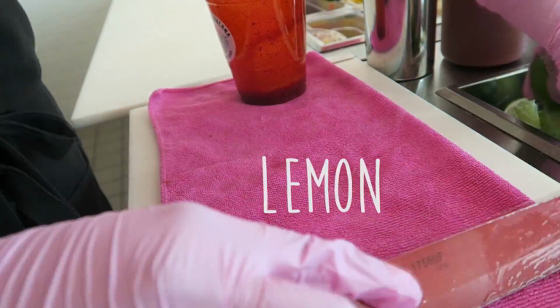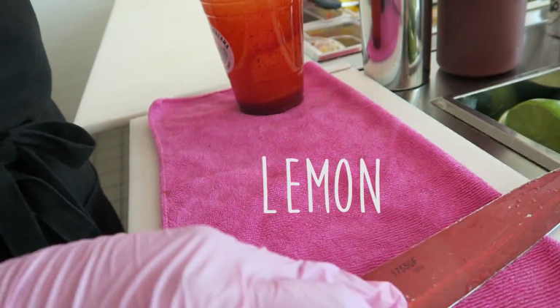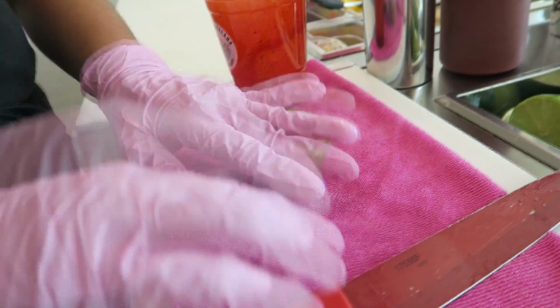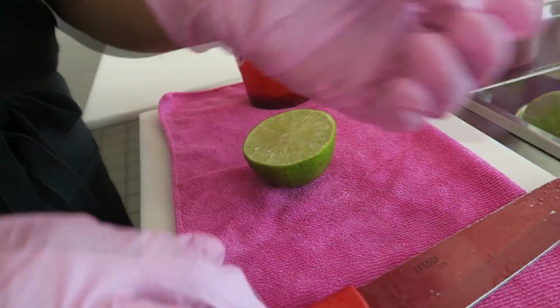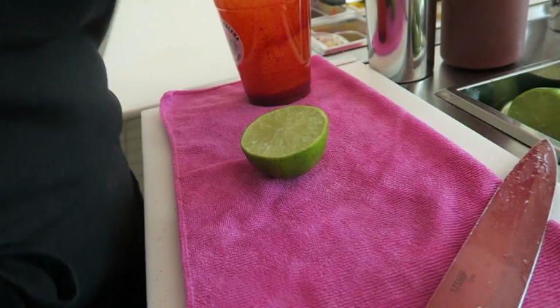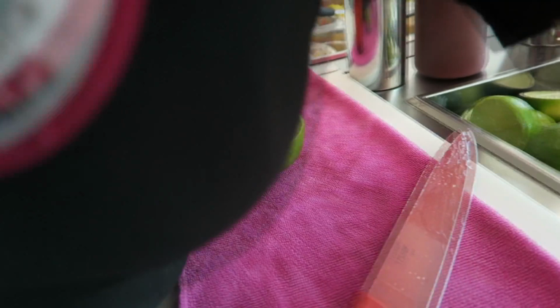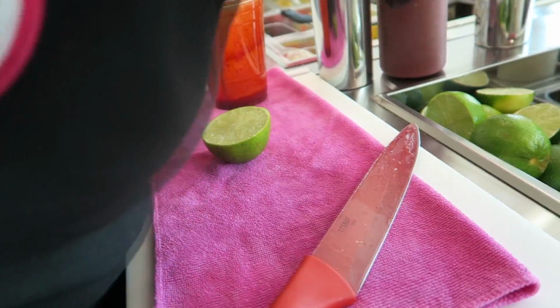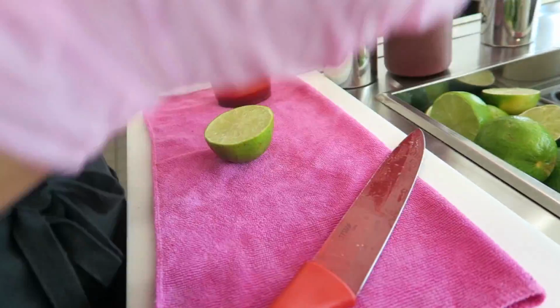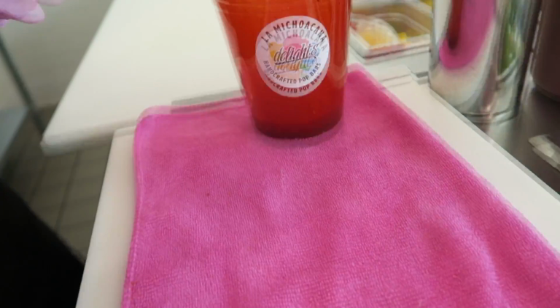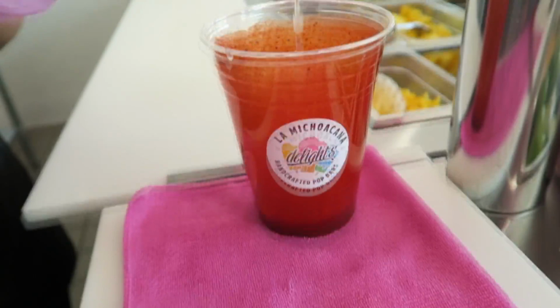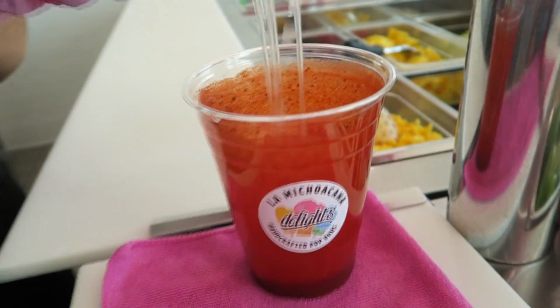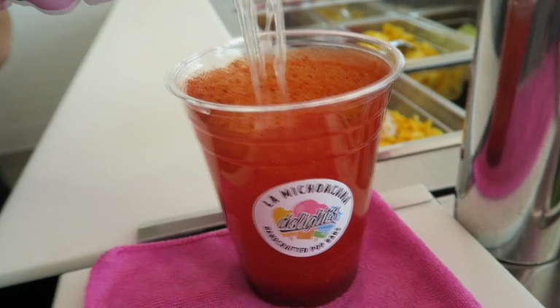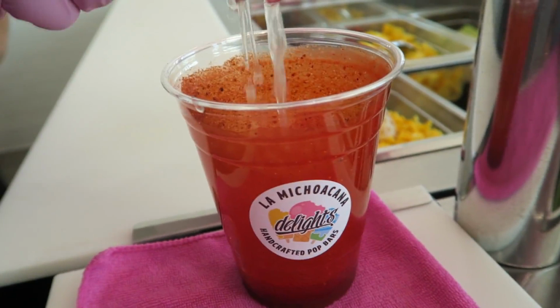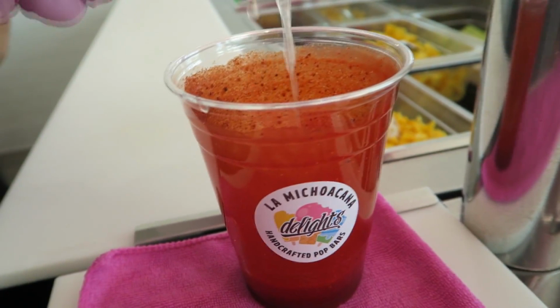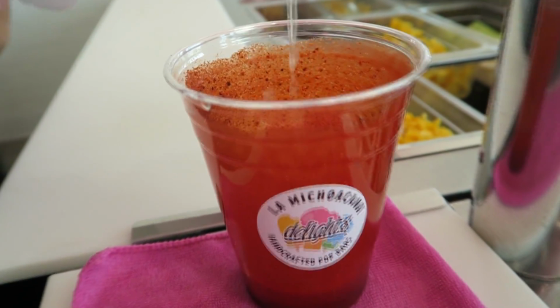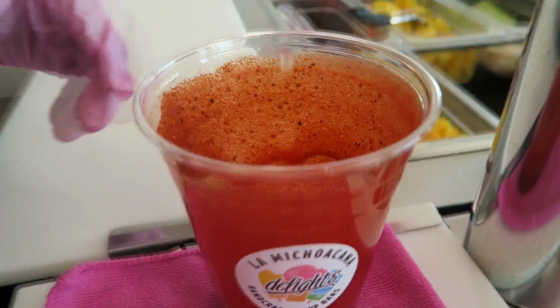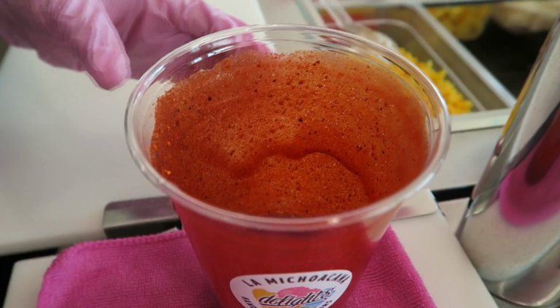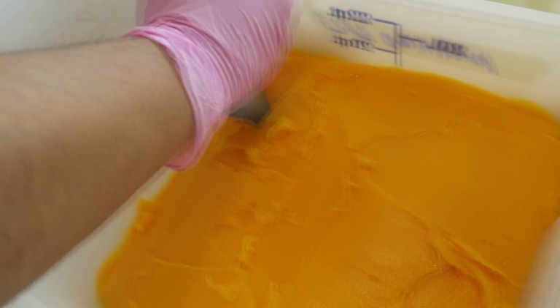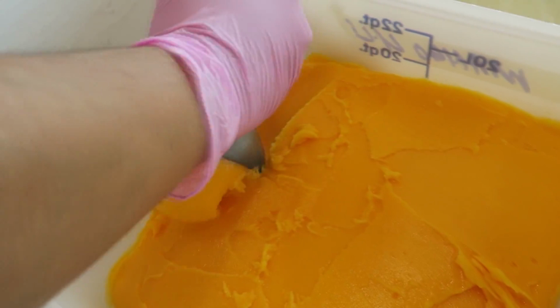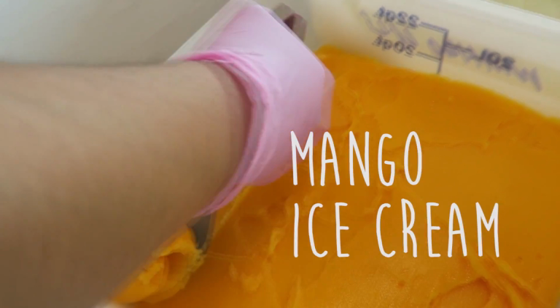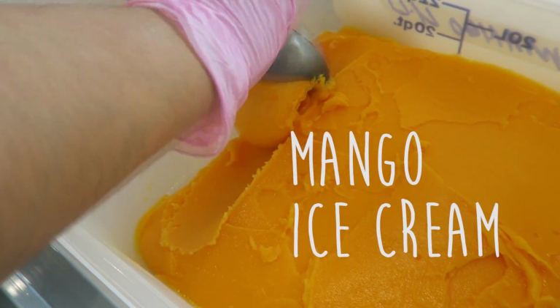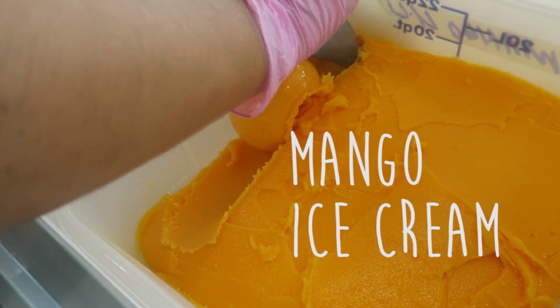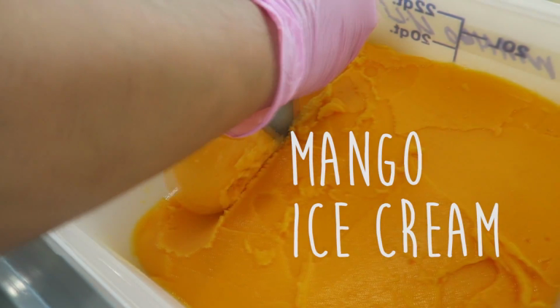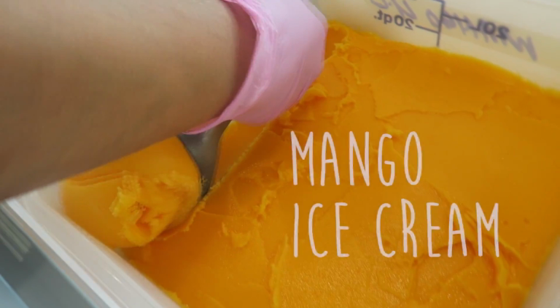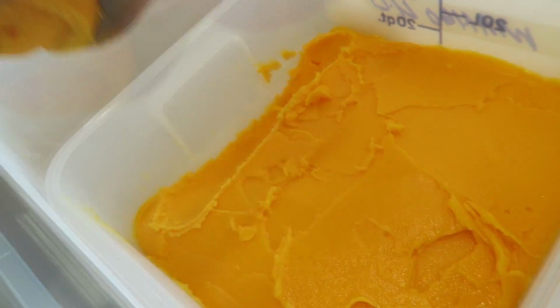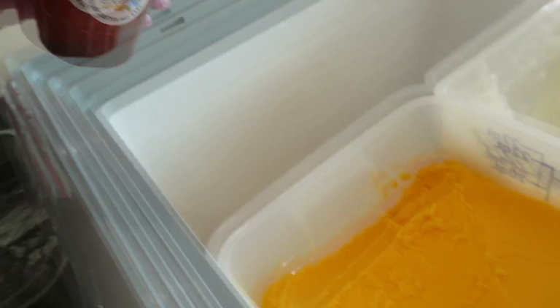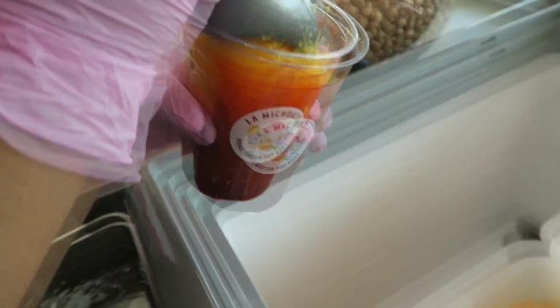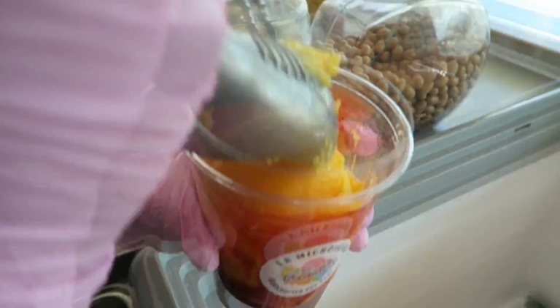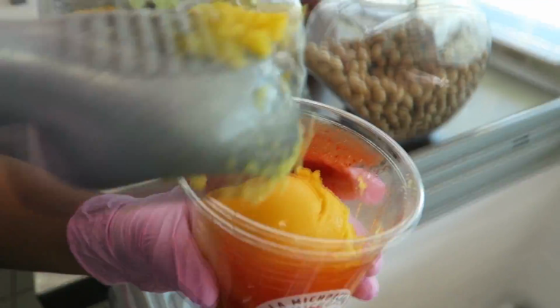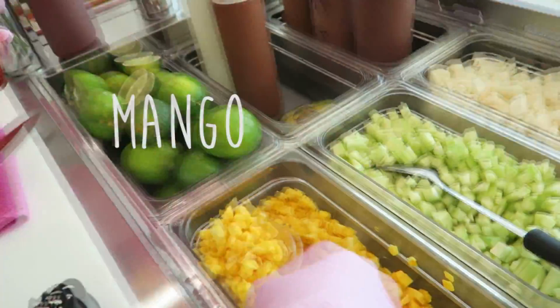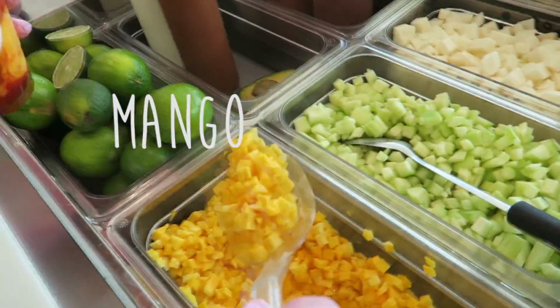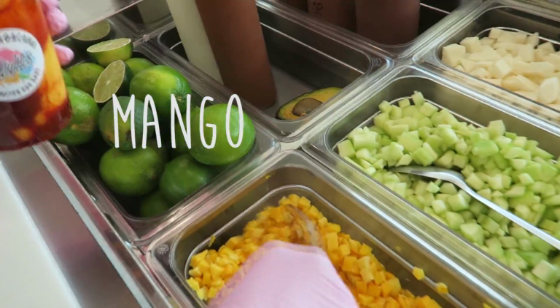We're going to grab a fresh lemon. Use only one side of it and squeeze it in. Then we're going to go ahead and get our mango ice cream and throw it in the cup.